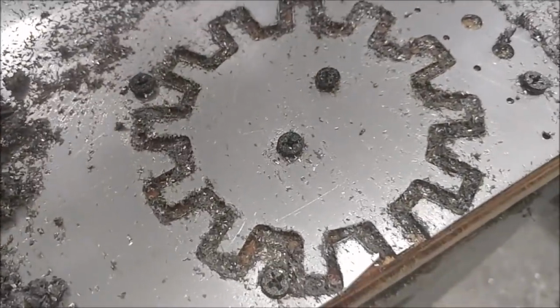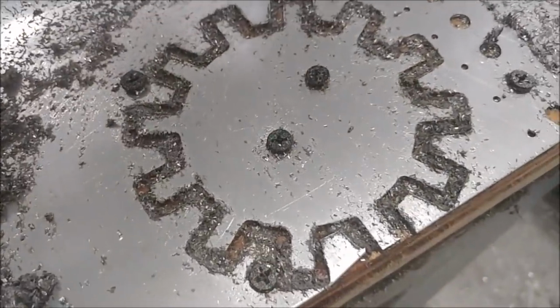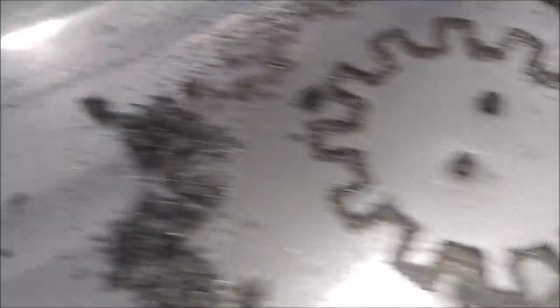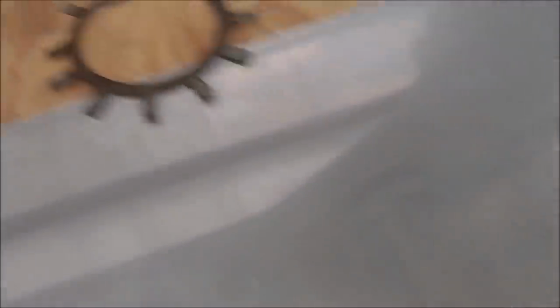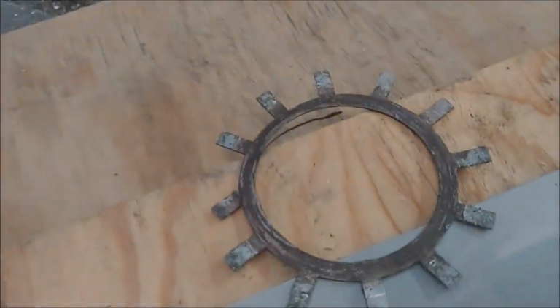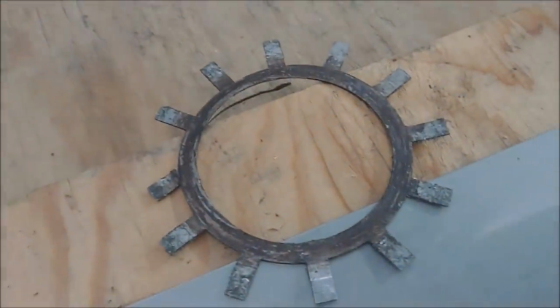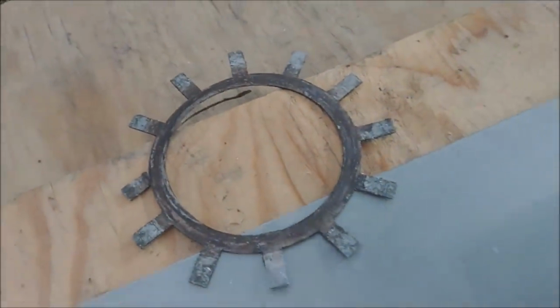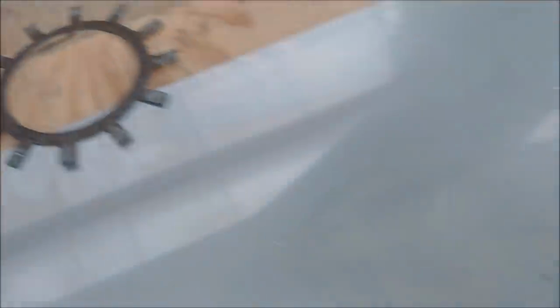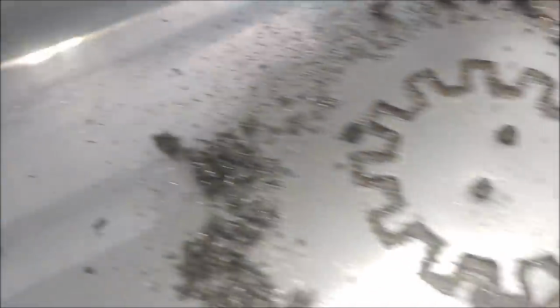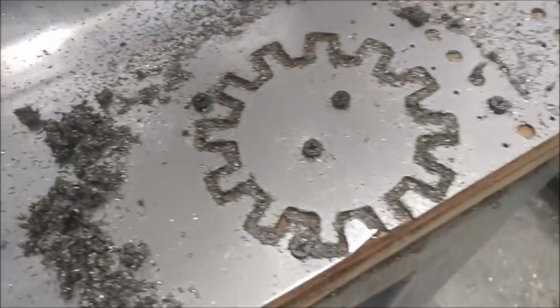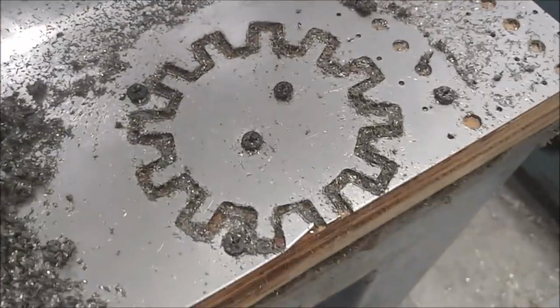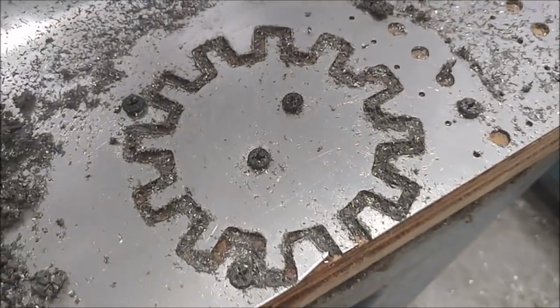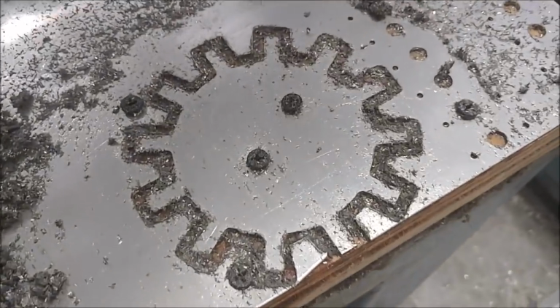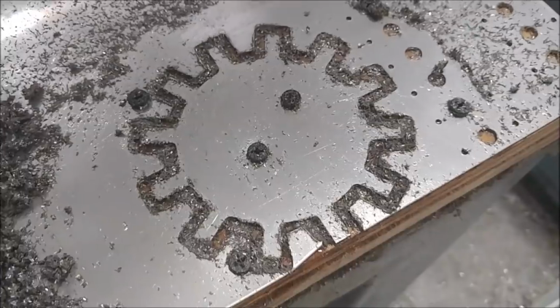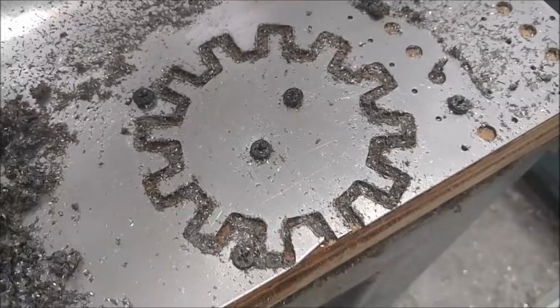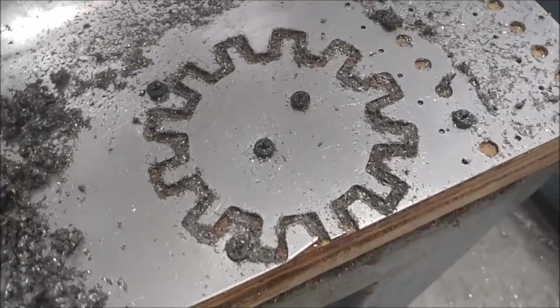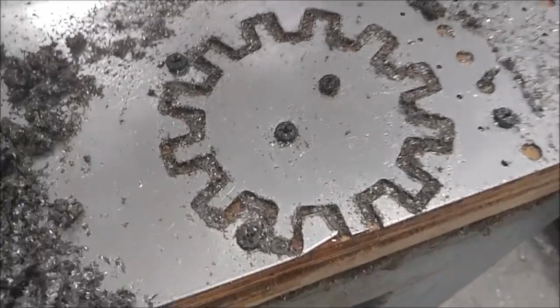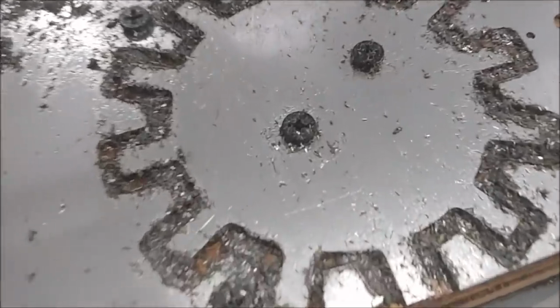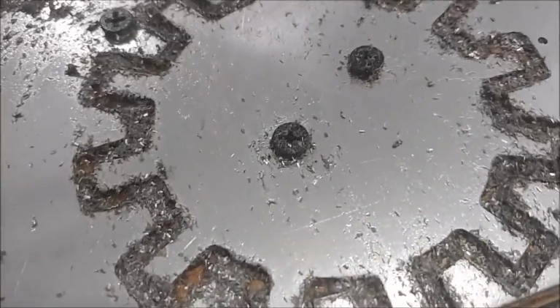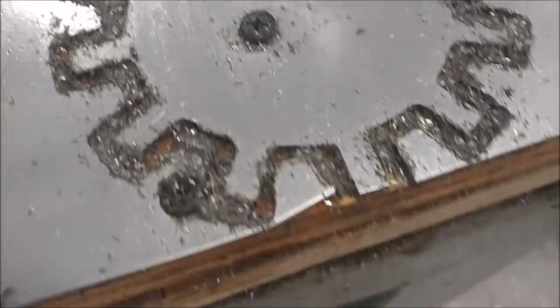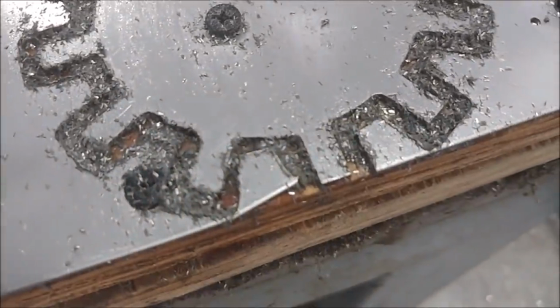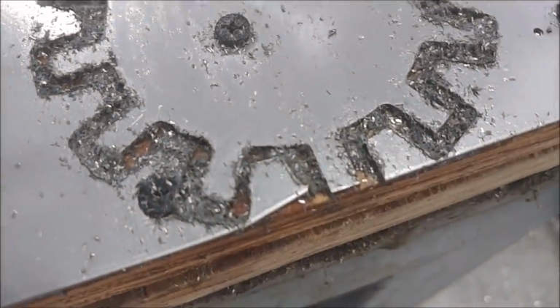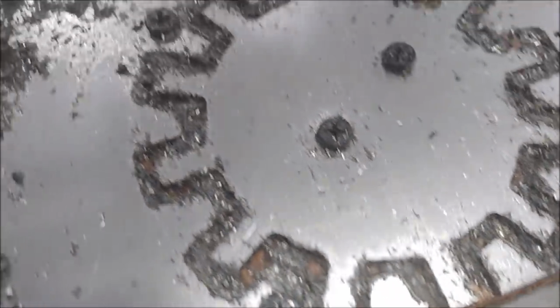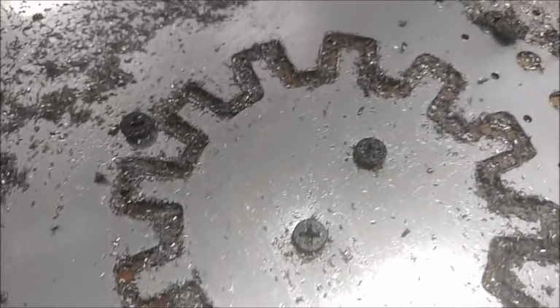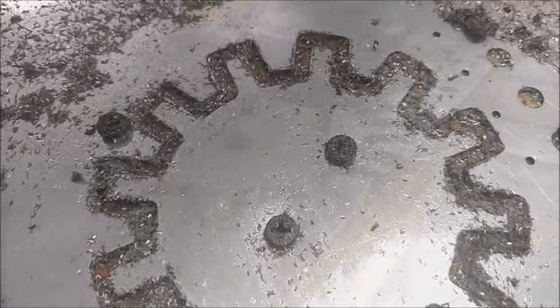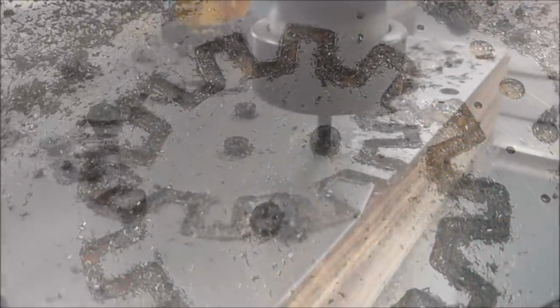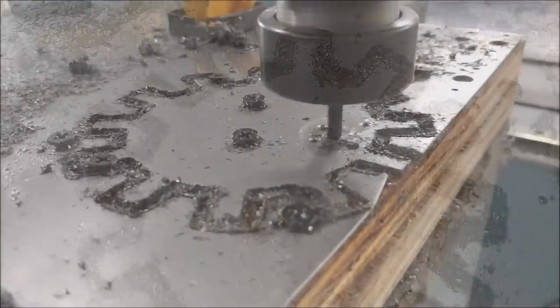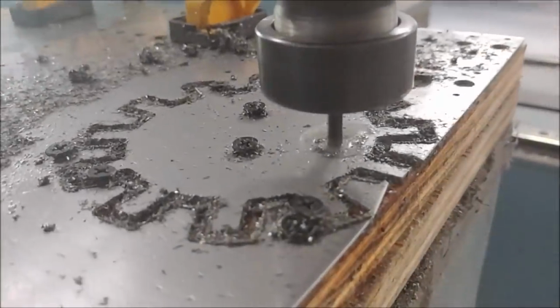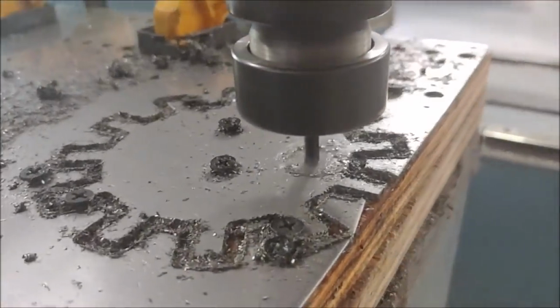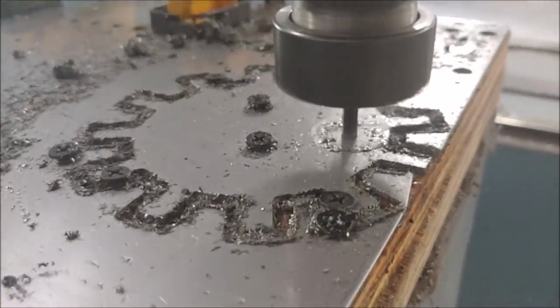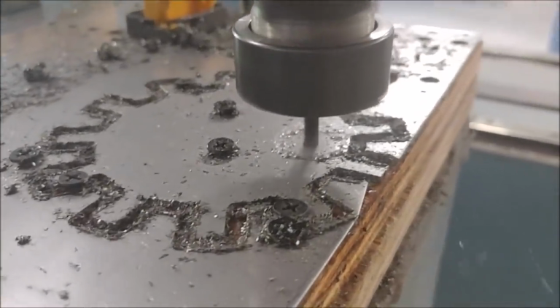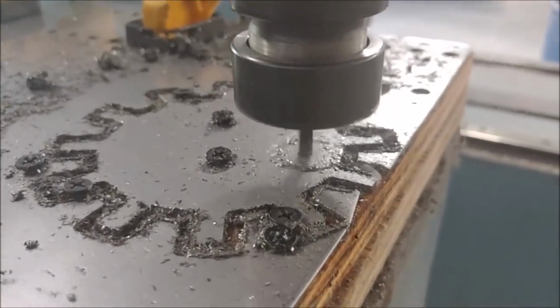I decided to see if I could make it myself, because last time we had it machined by a shop. I got some stainless steel that we had laying around, about 40 thou thick, and started cutting it out. This is what it looks like with the outside ring cut, and here I'm starting on the inside ring.